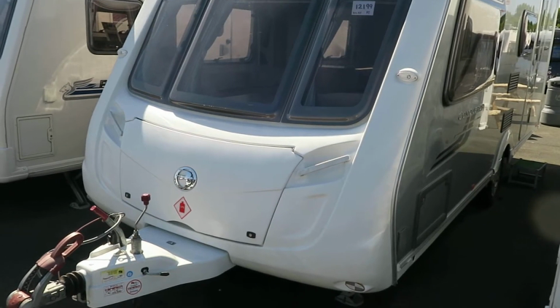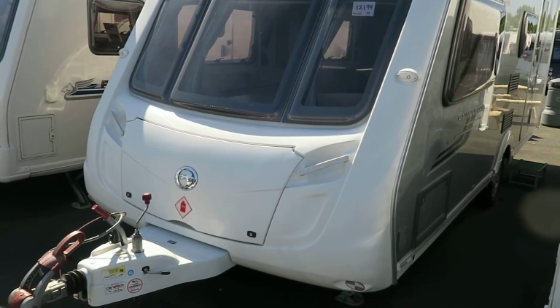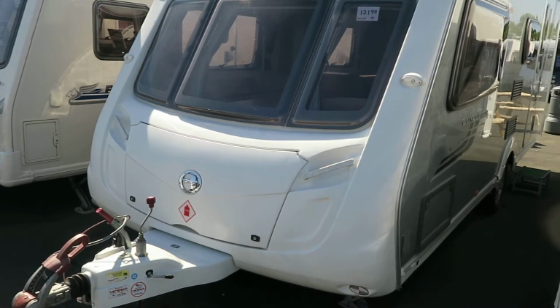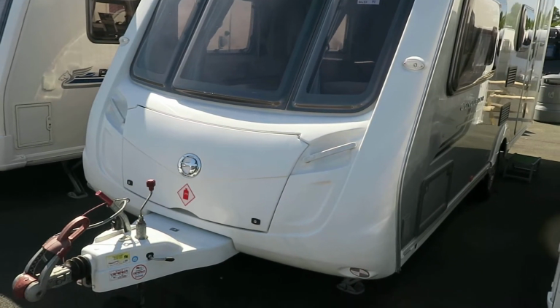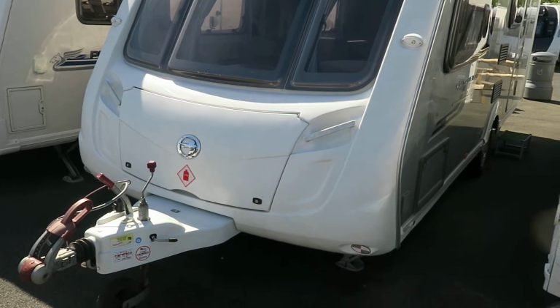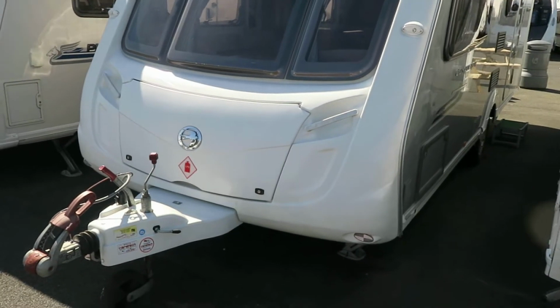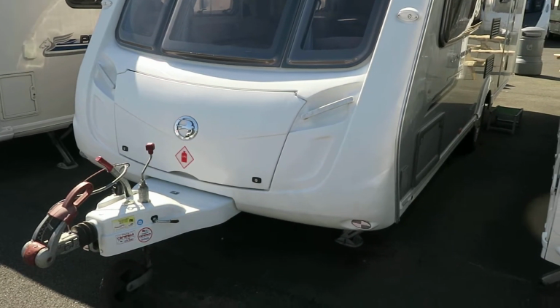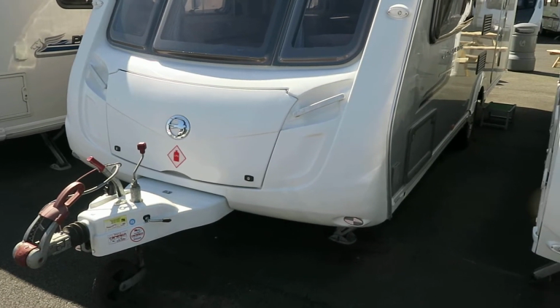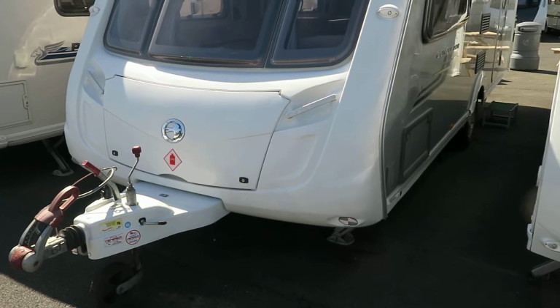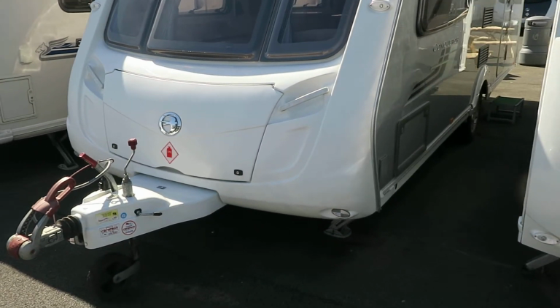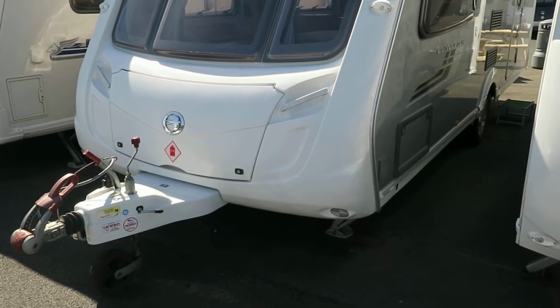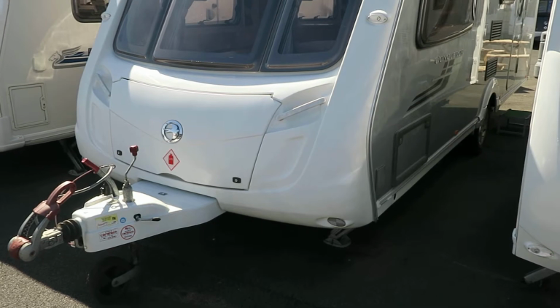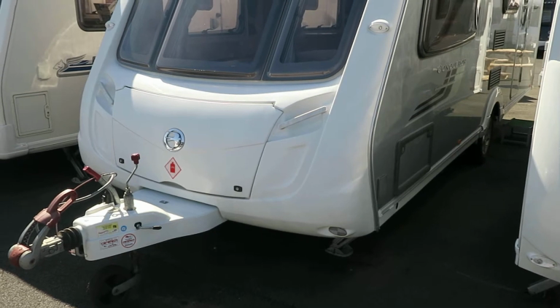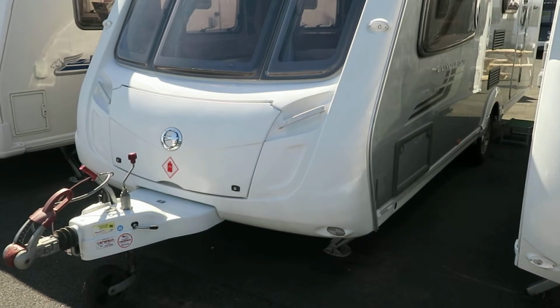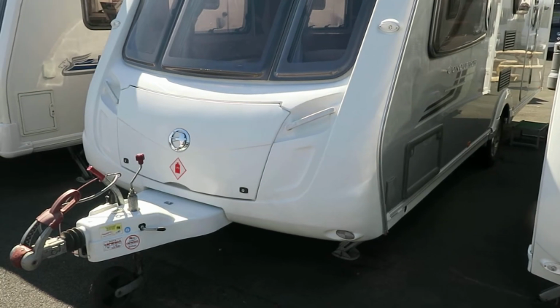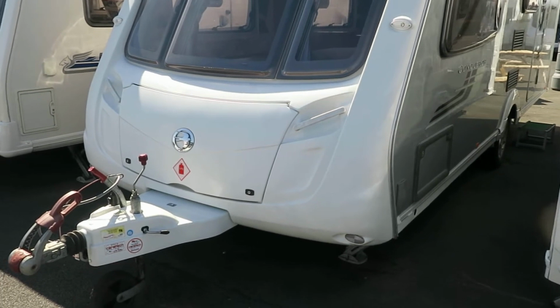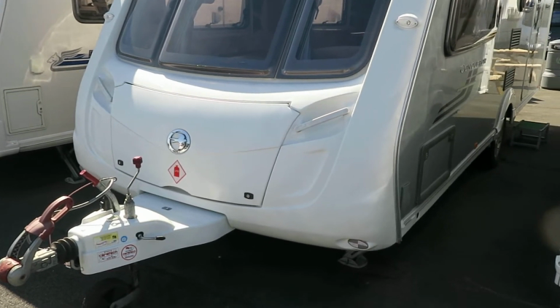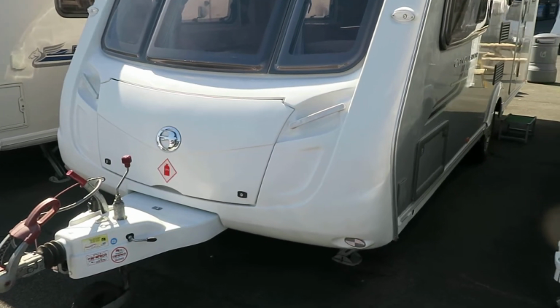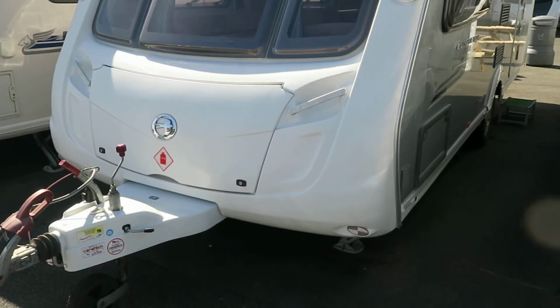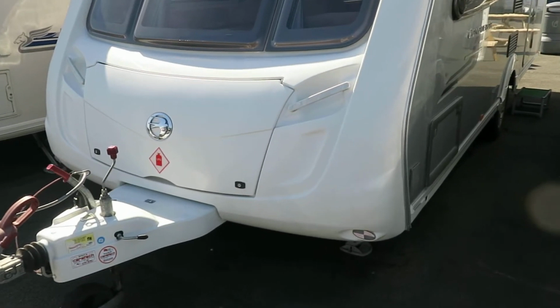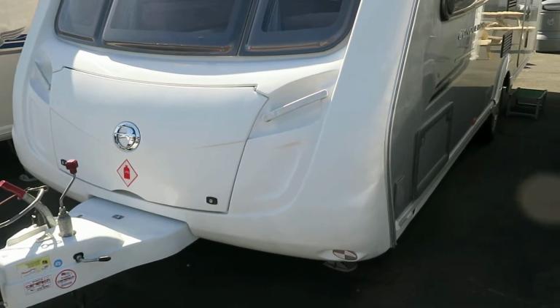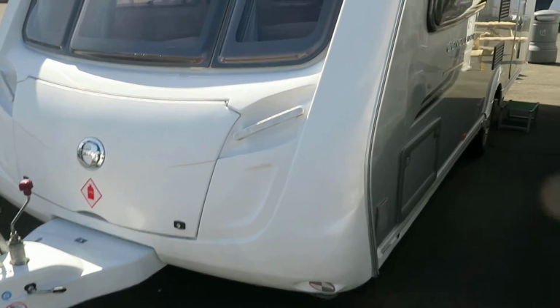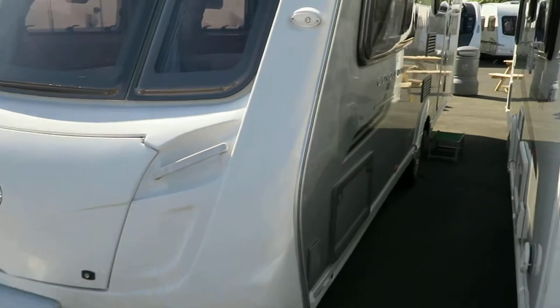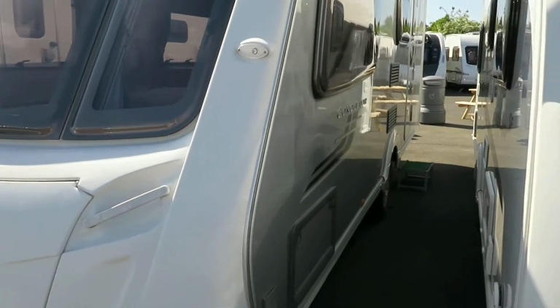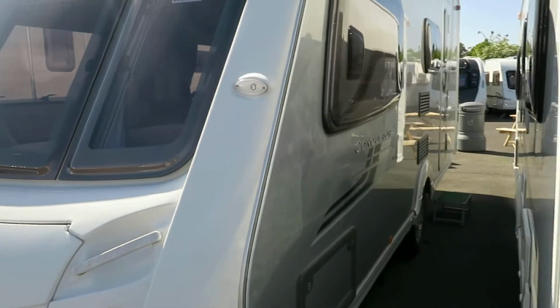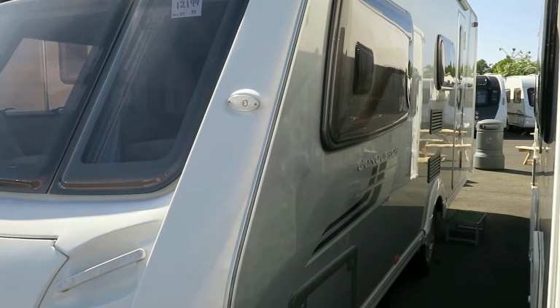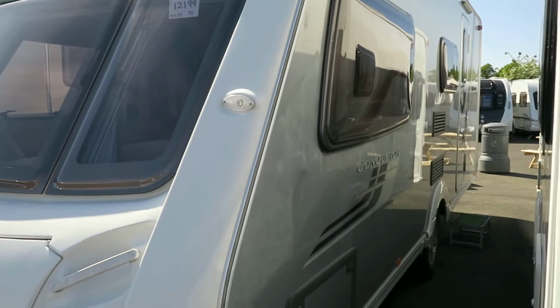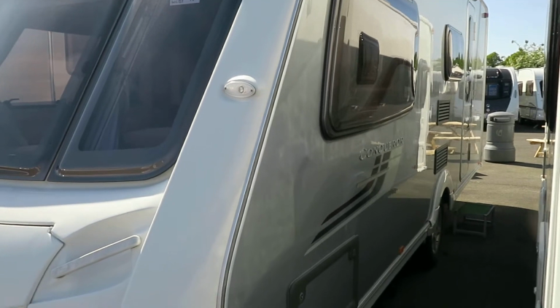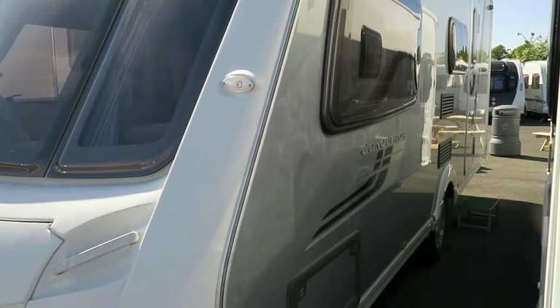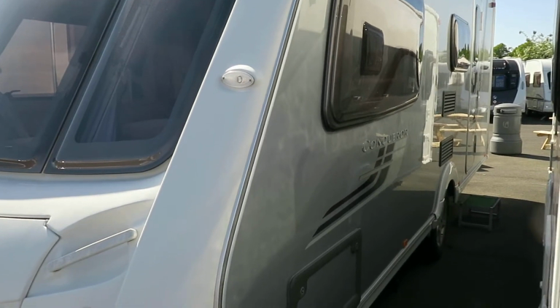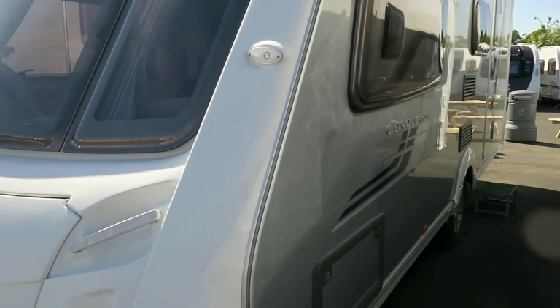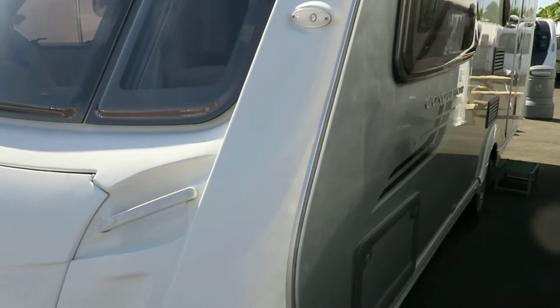Hello and welcome to Salop Leisure. This, my friends, is a 2009 Swift Conqueror 530 — one of the first ones with the silver sides to set you apart from the rest.